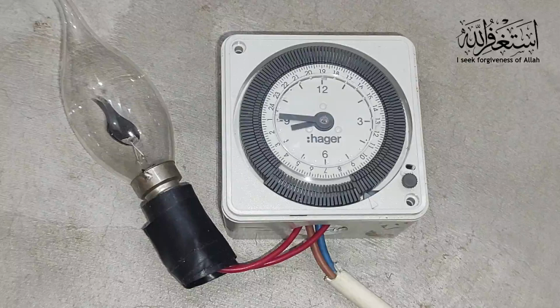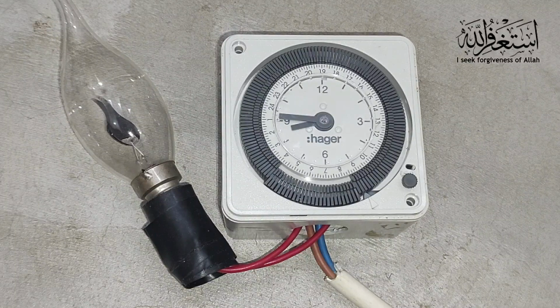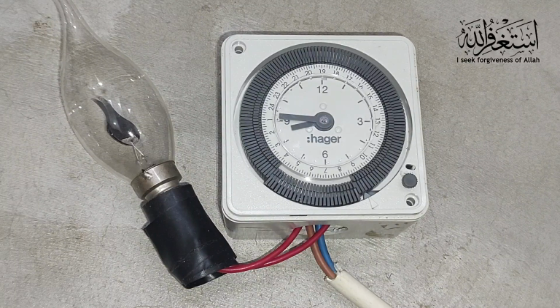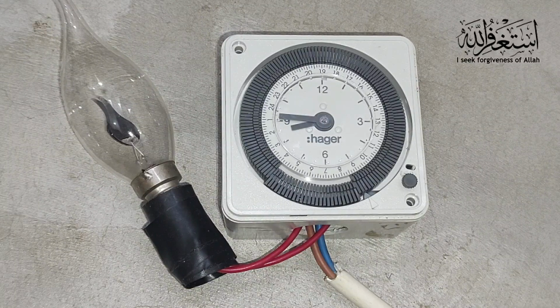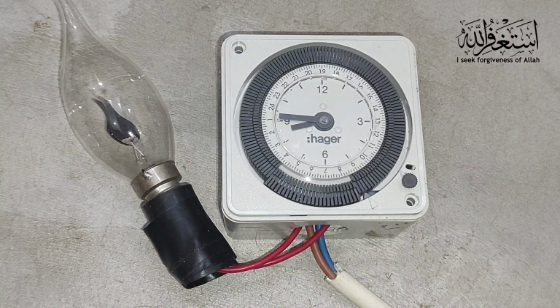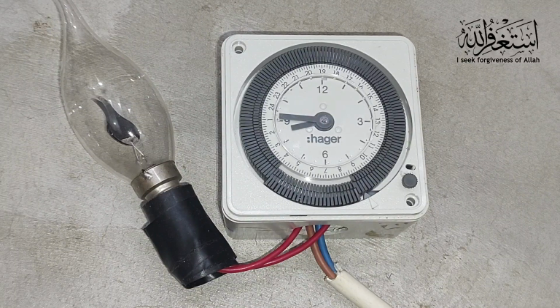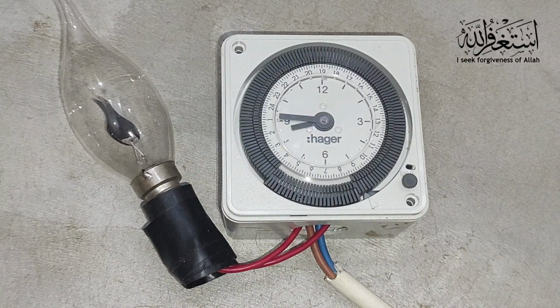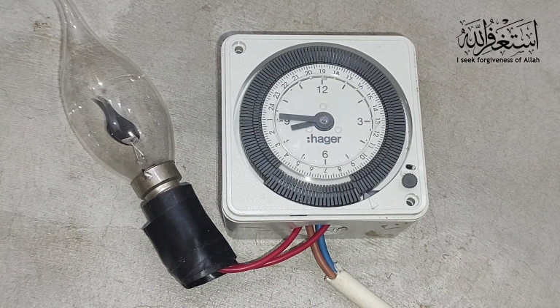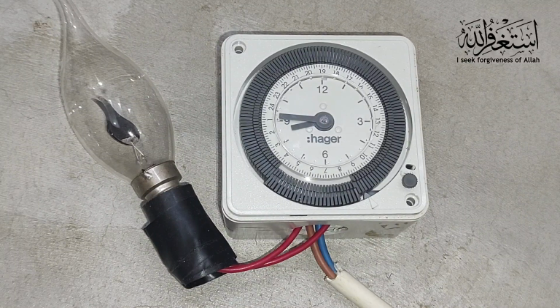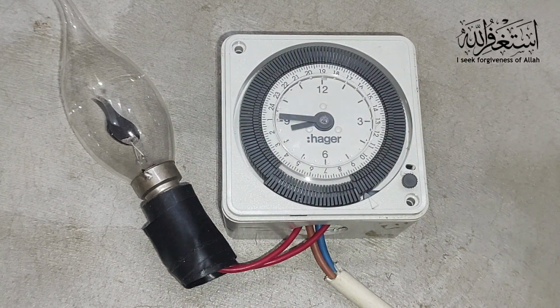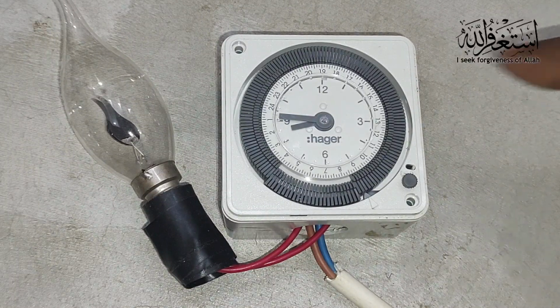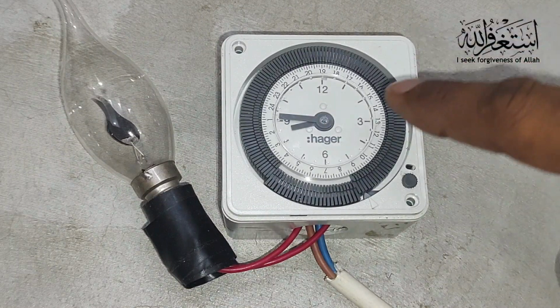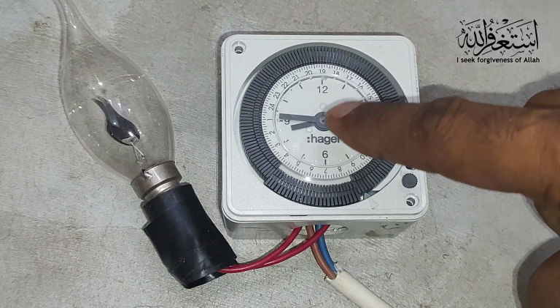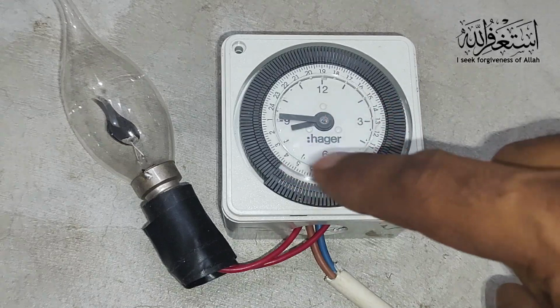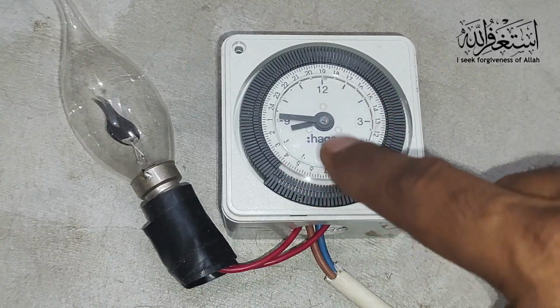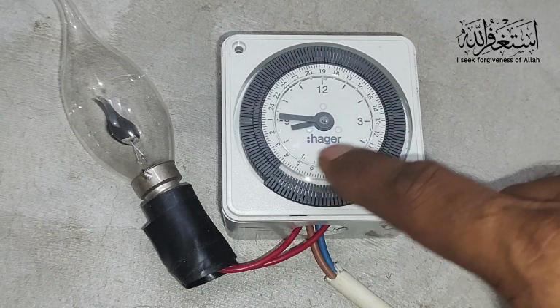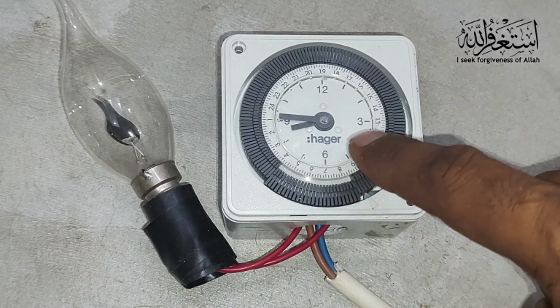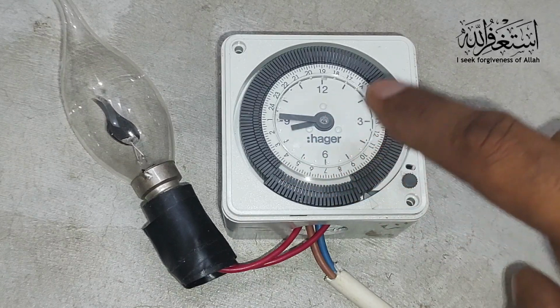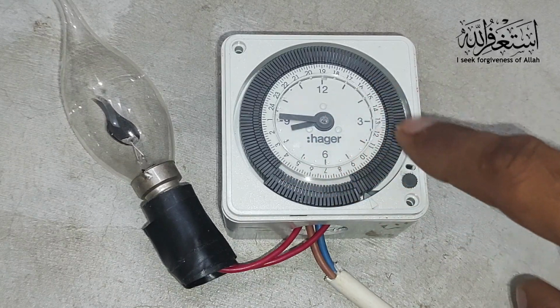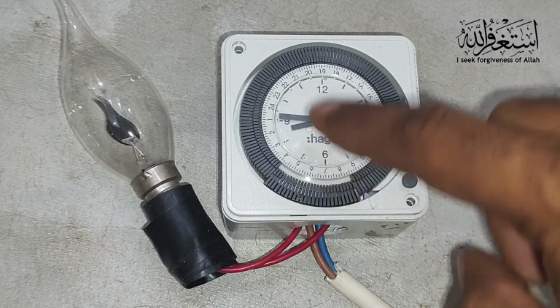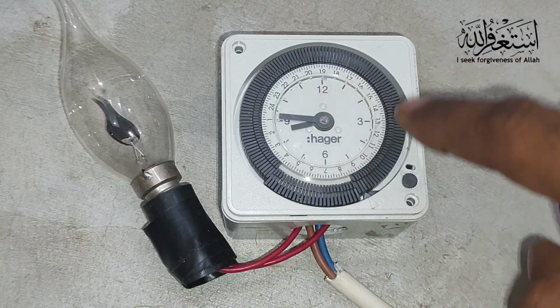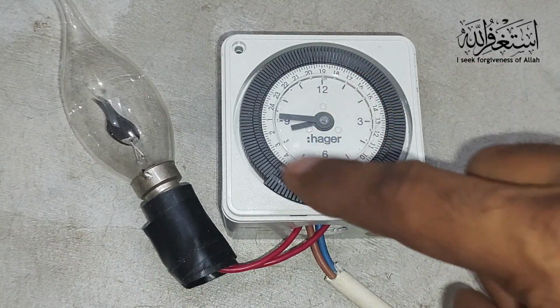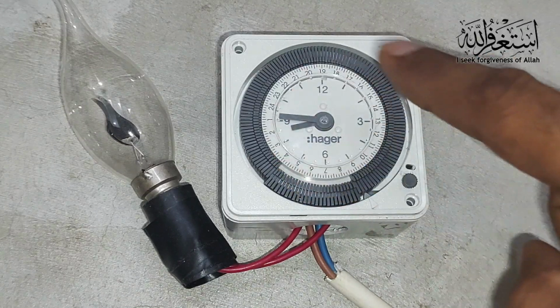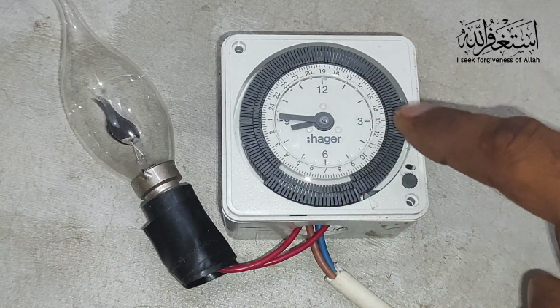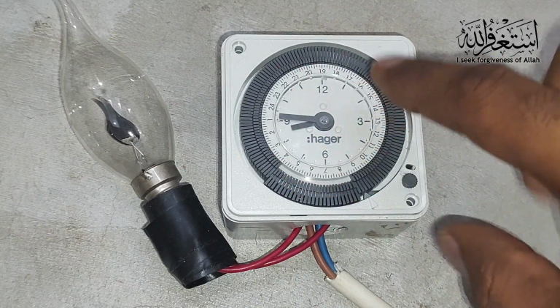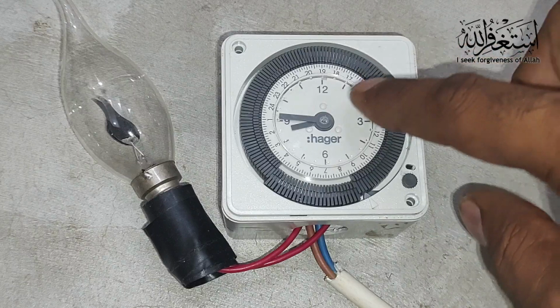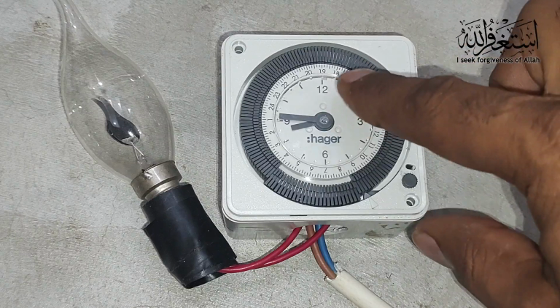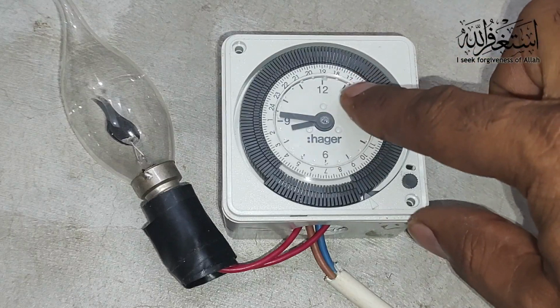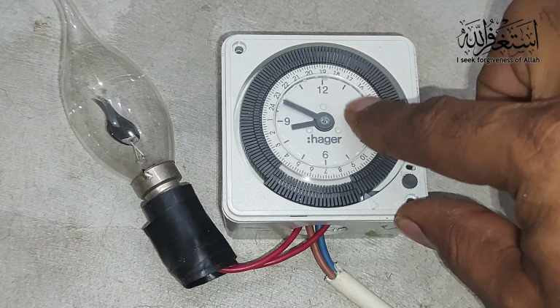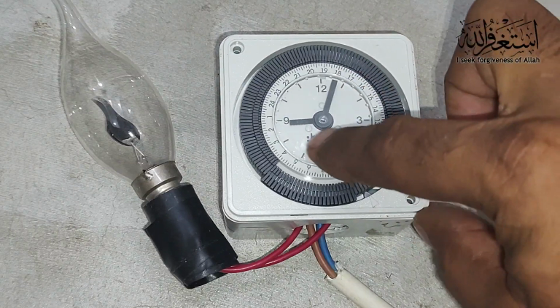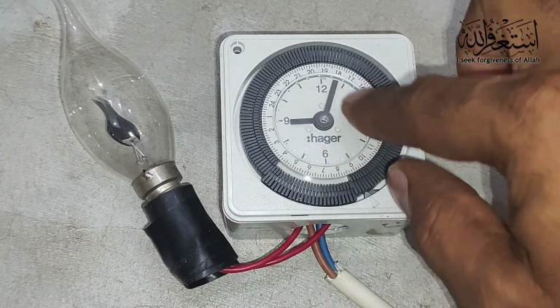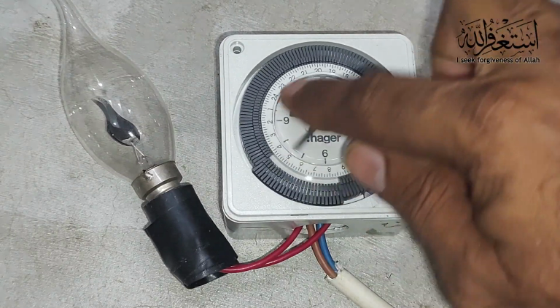Hello friends, welcome to my channel Media Ignition Color with the latest updates. In this short video we will learn the Hager timer connection, how to adjust the timer, and then connect the light.